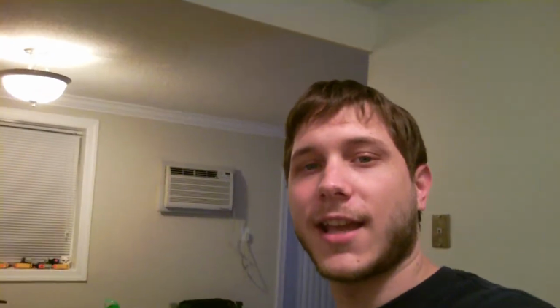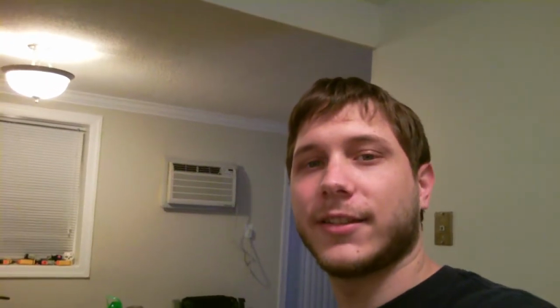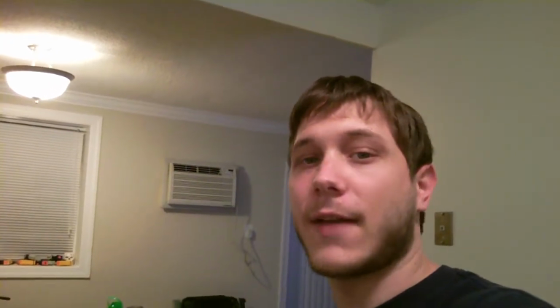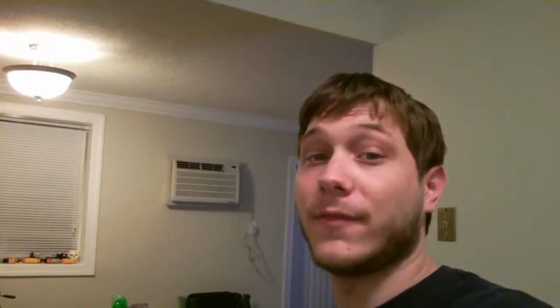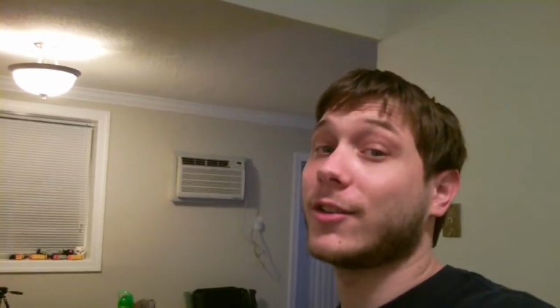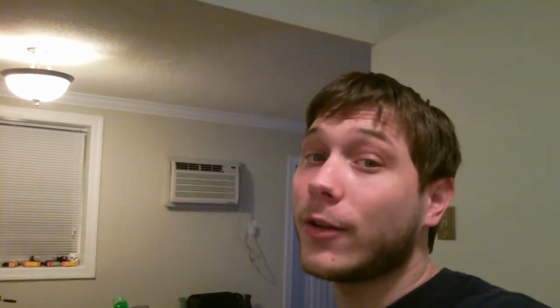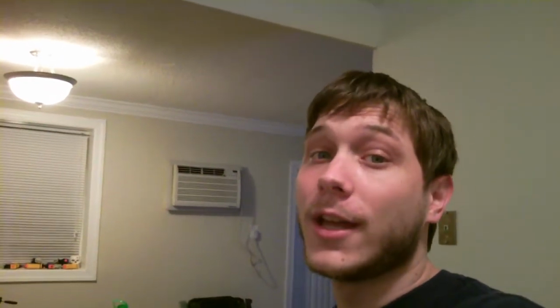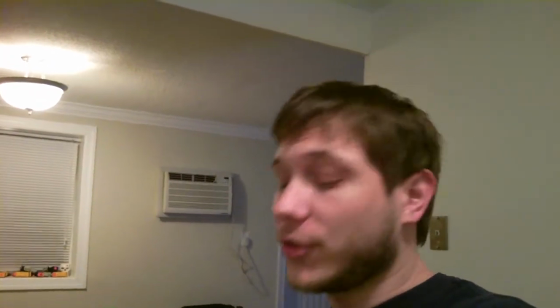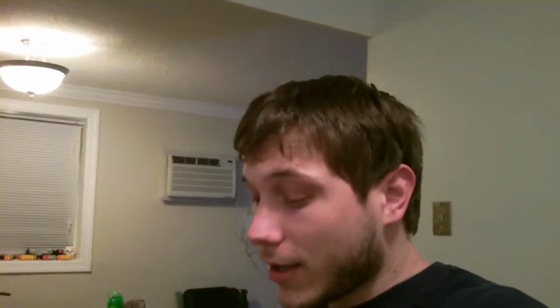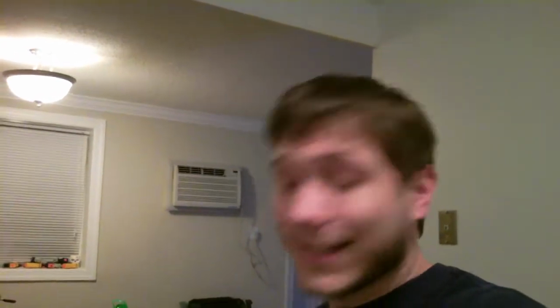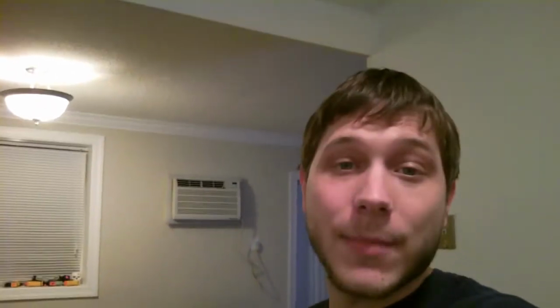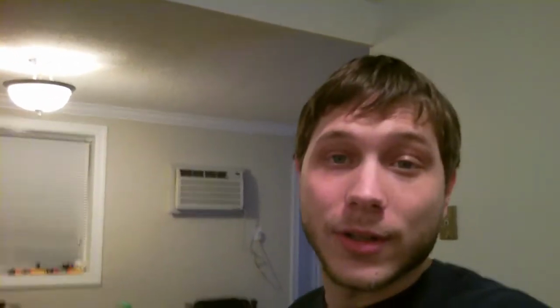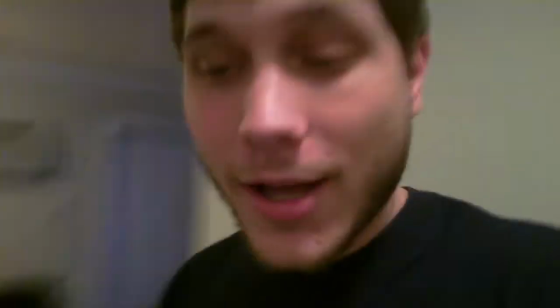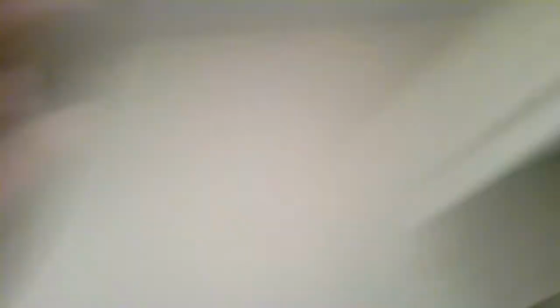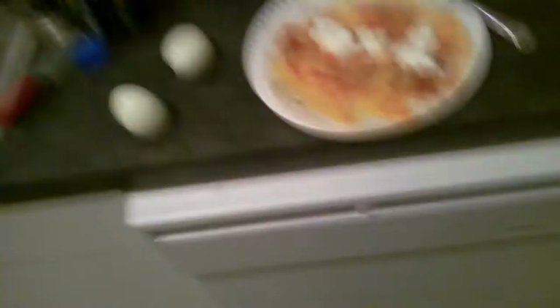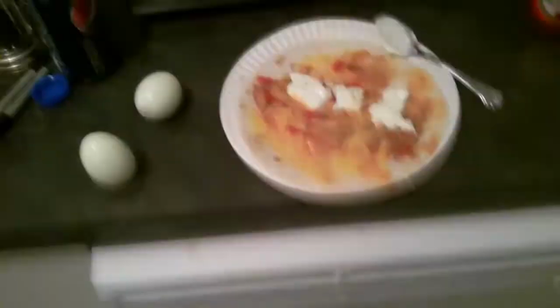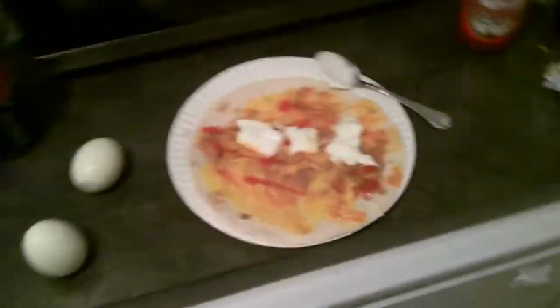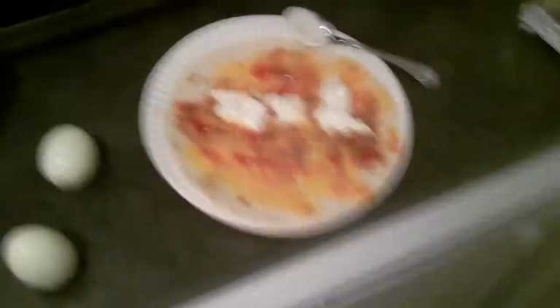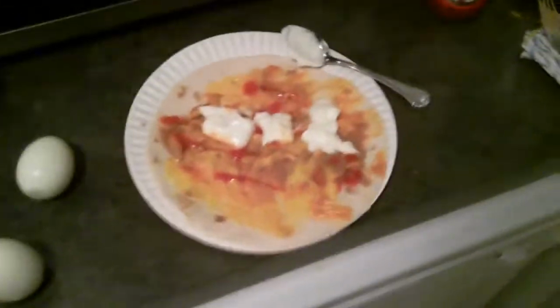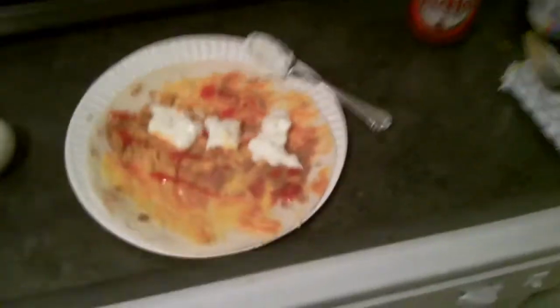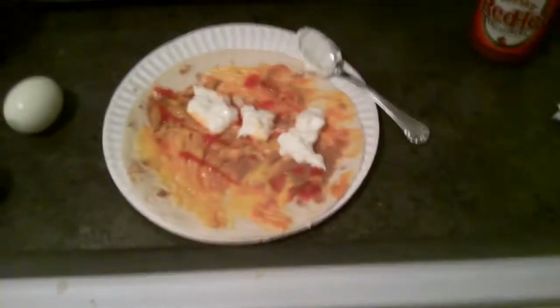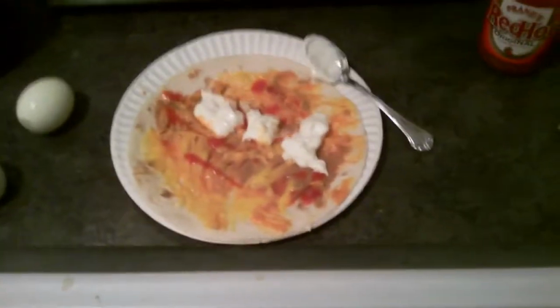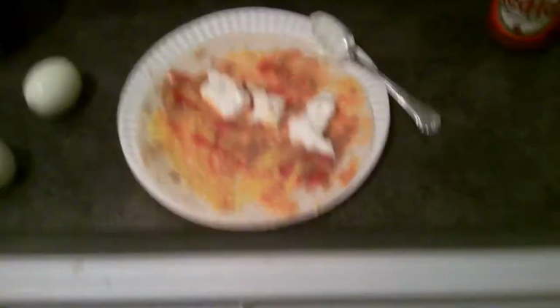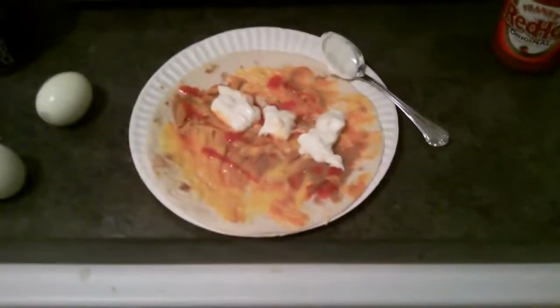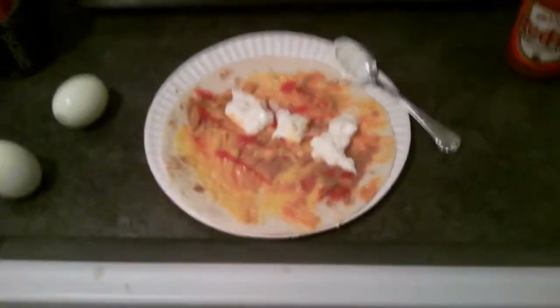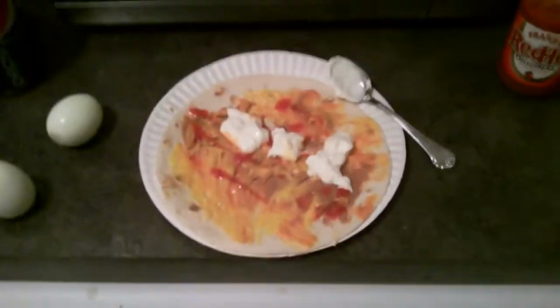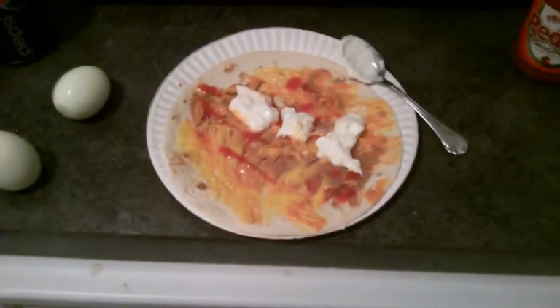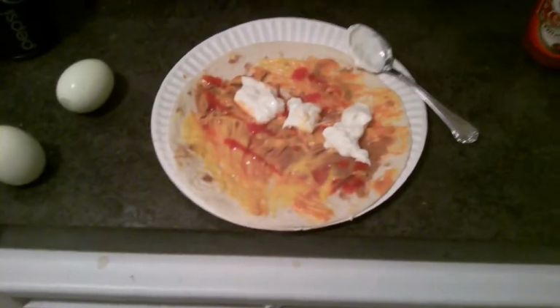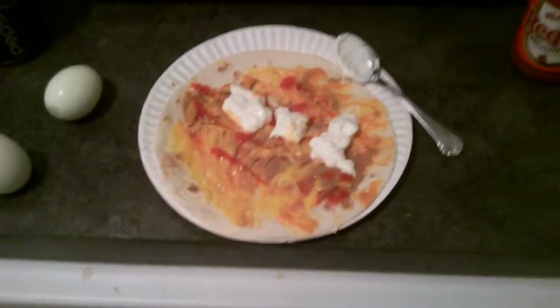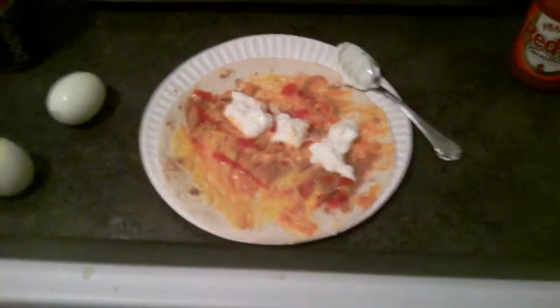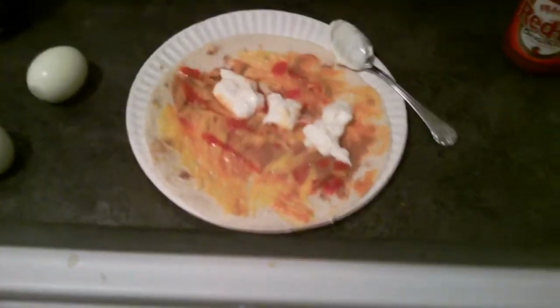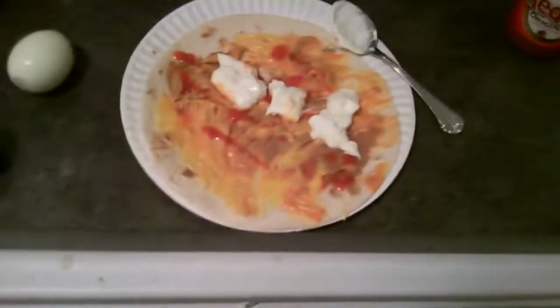Hey guys, I haven't made a vlog in a while, so I decided to make one. I was actually making something to eat and this looks pretty disgusting, so I thought I'd share it with you guys.